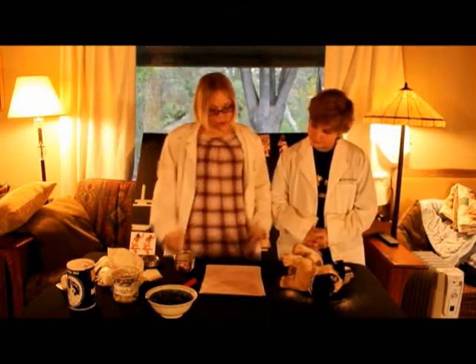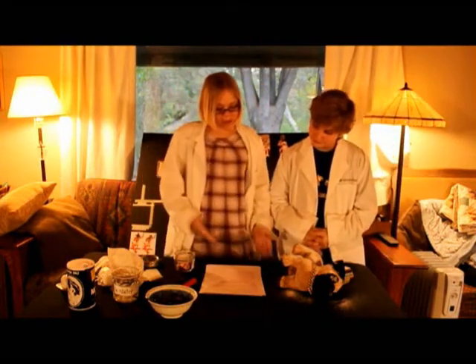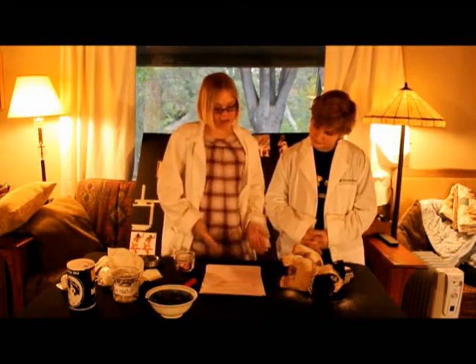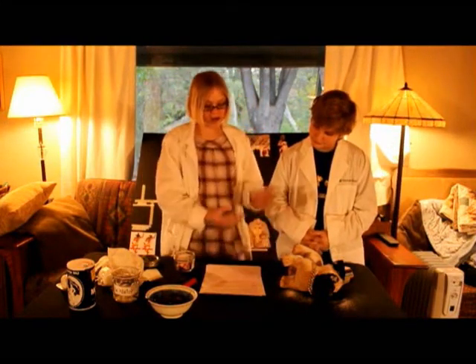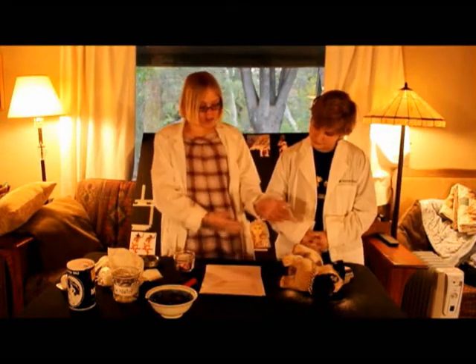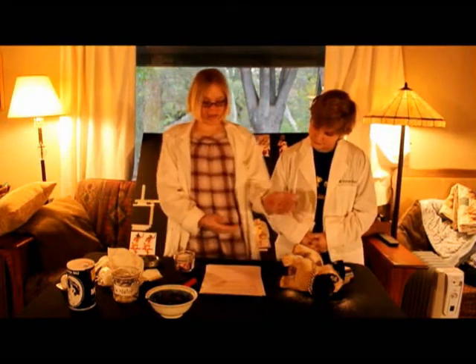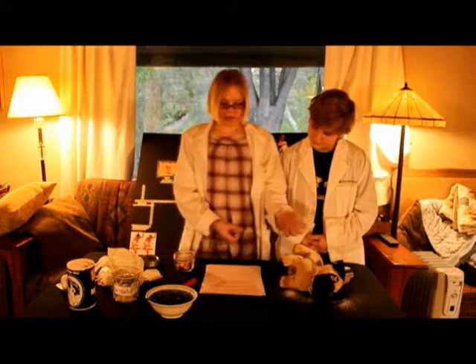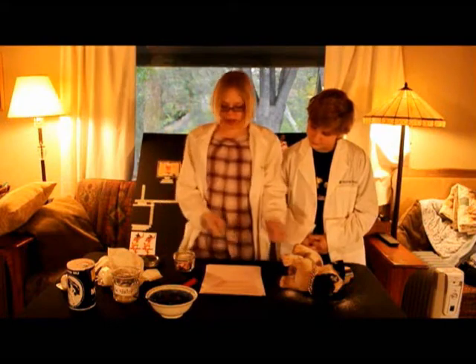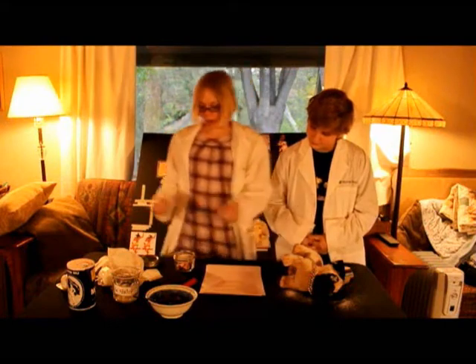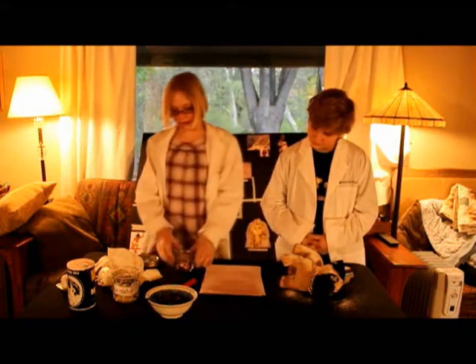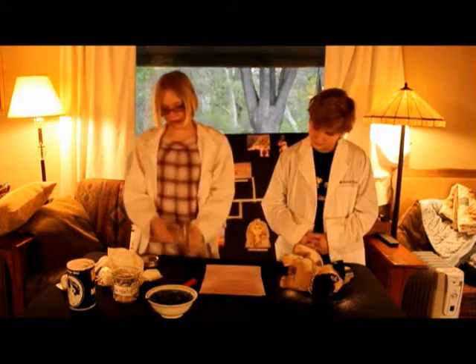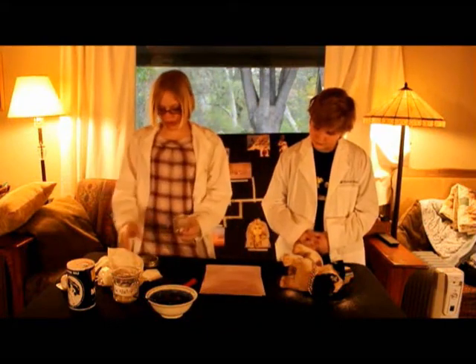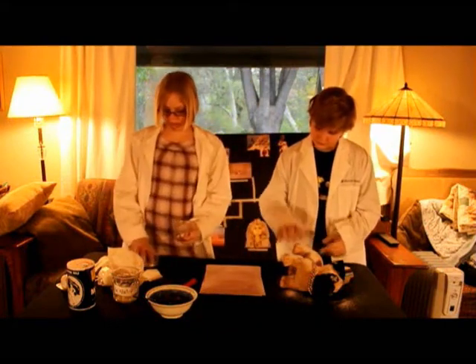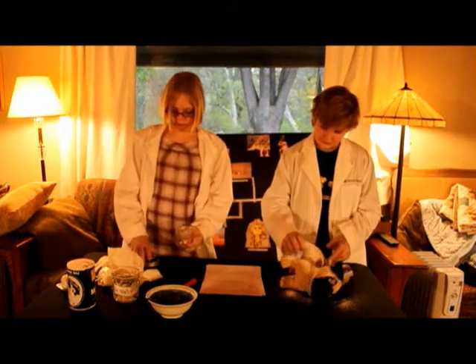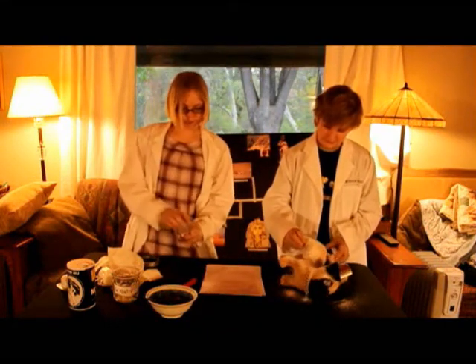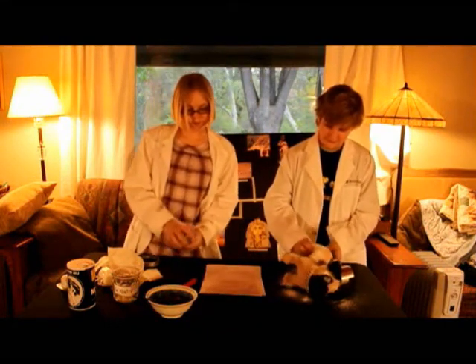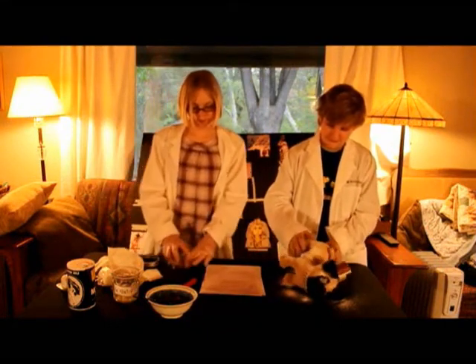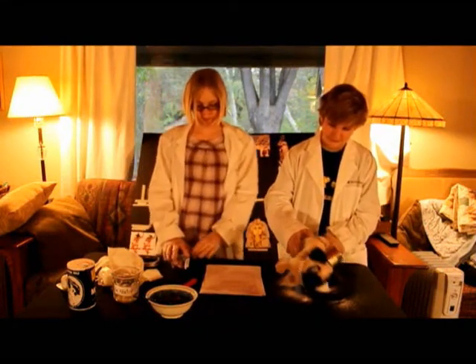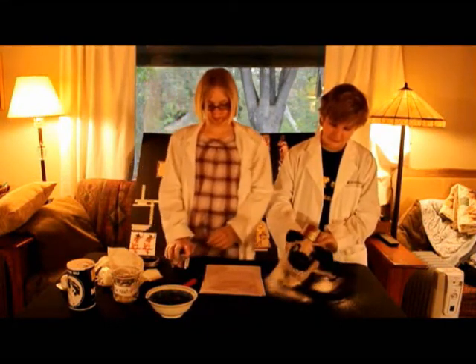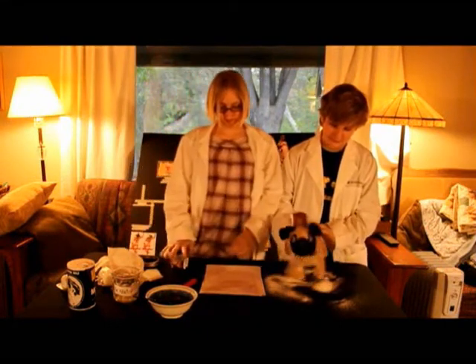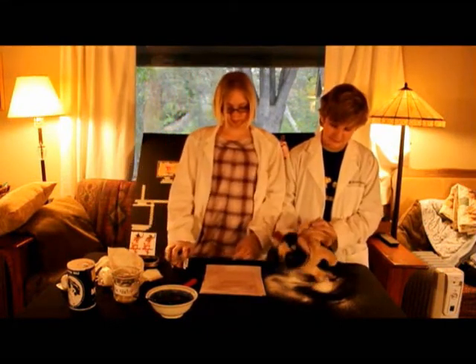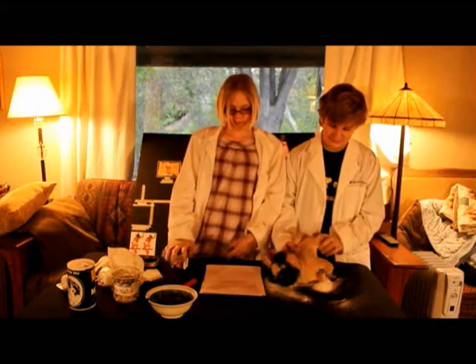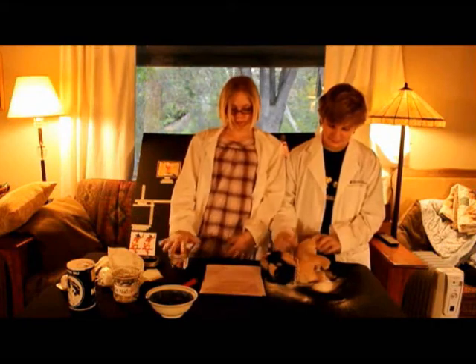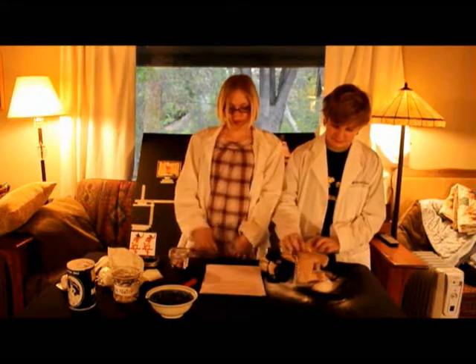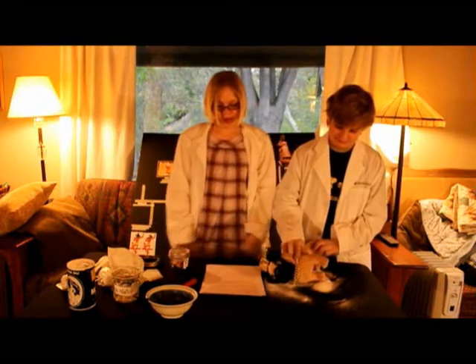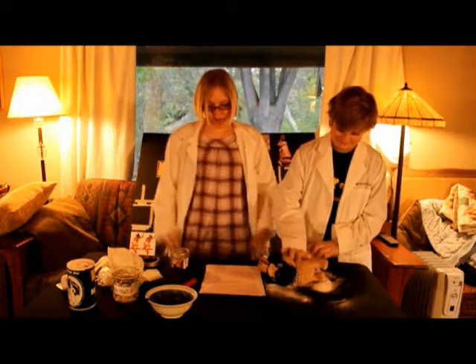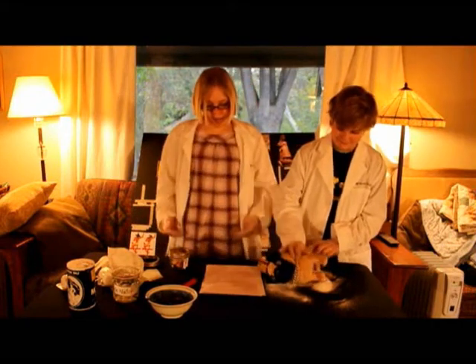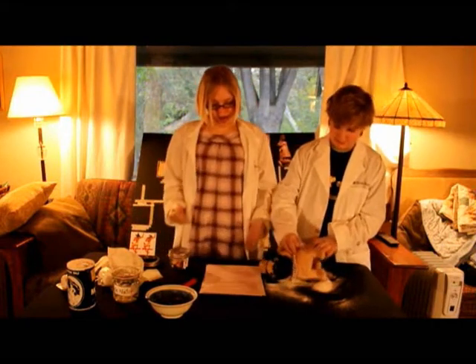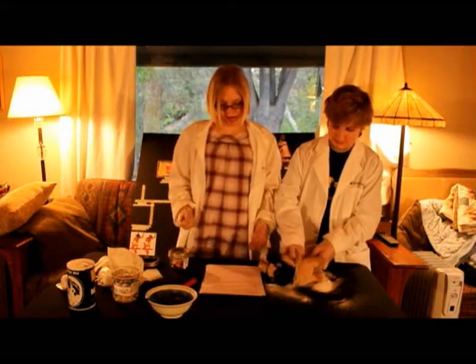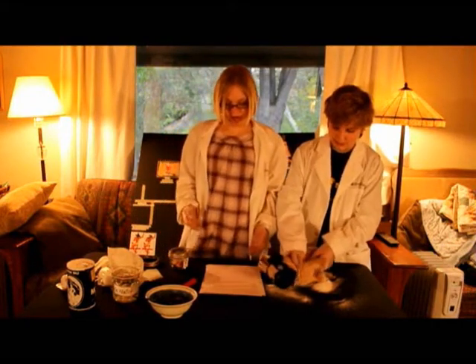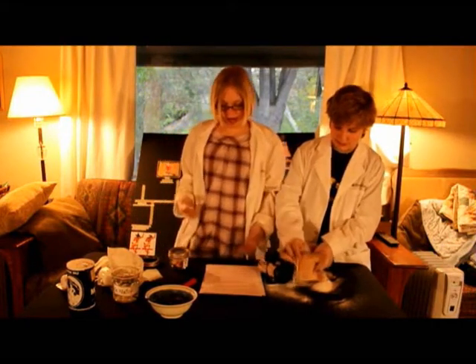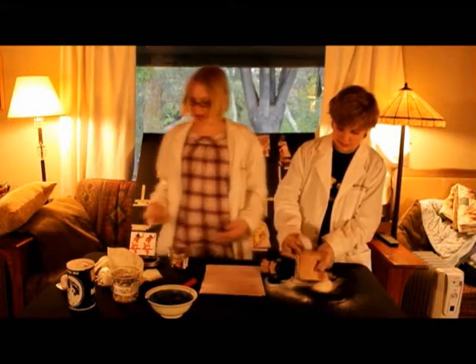We leave the heart in the body, but we put the other organs in the jar. Then we wrap the body and leave it like this.